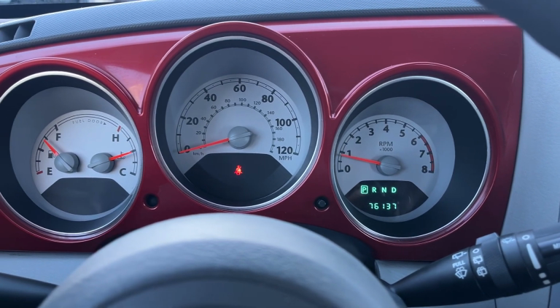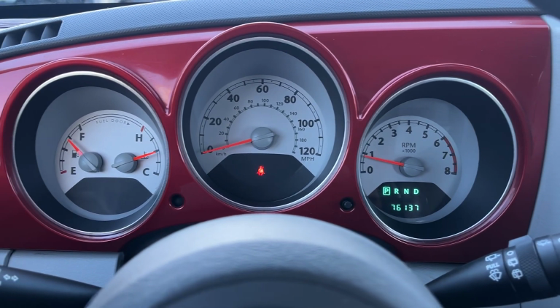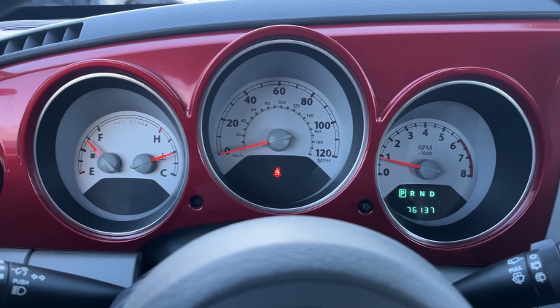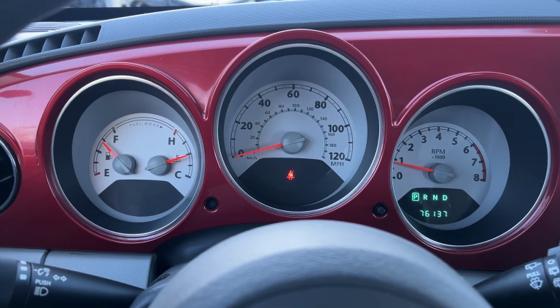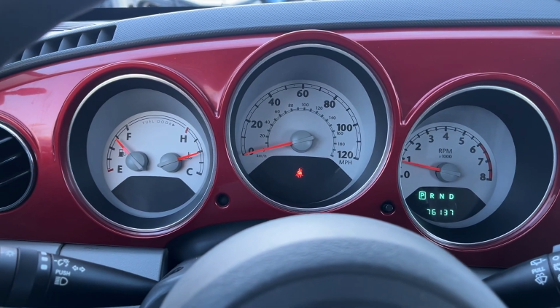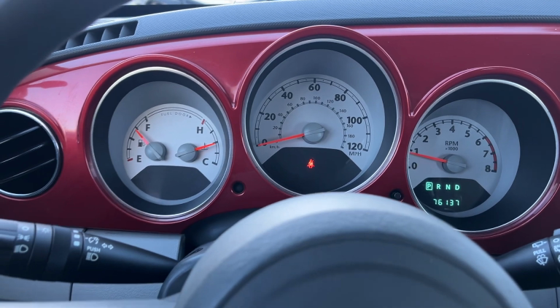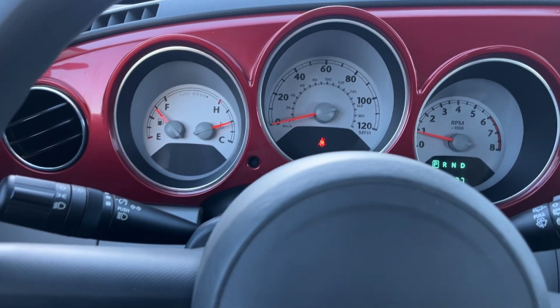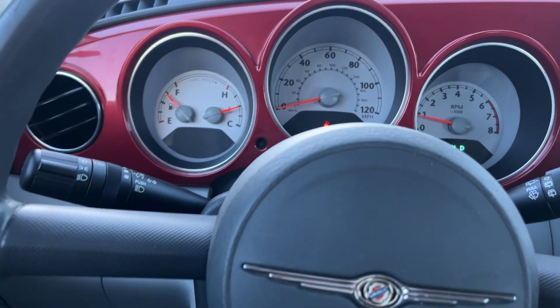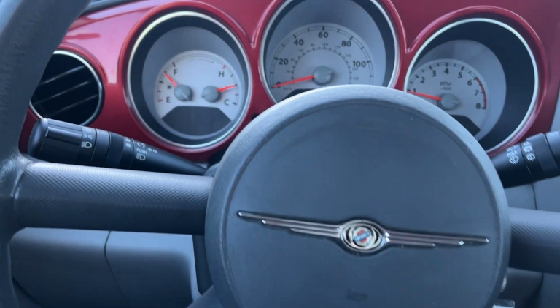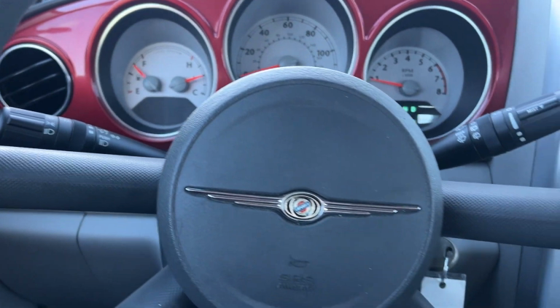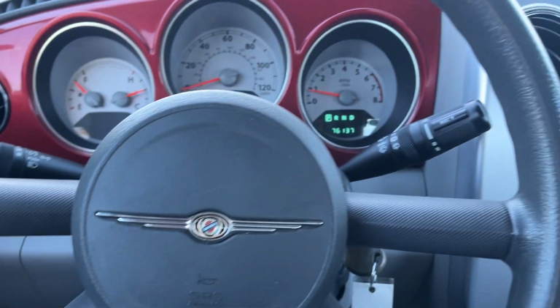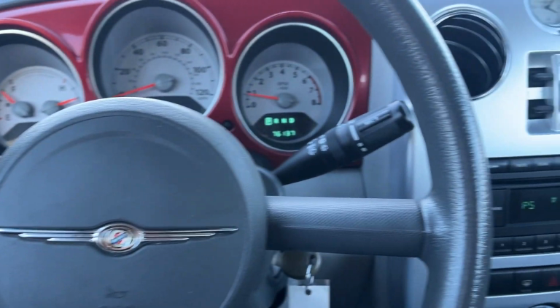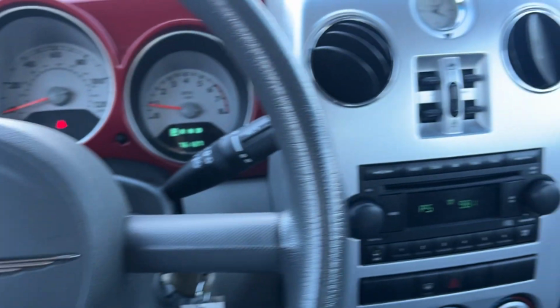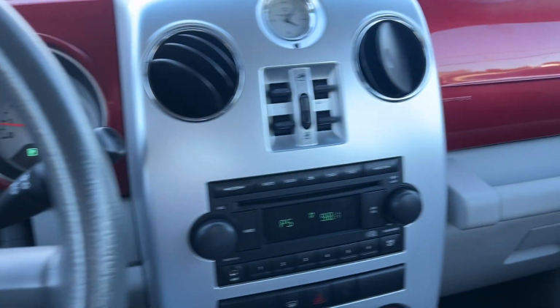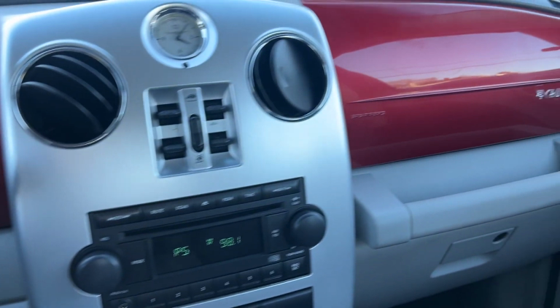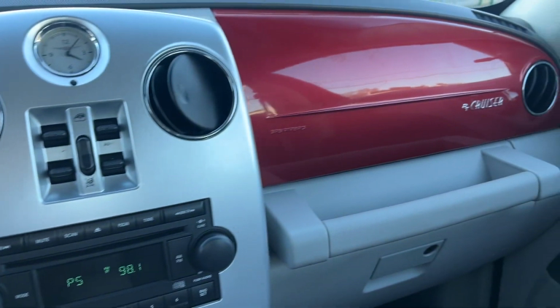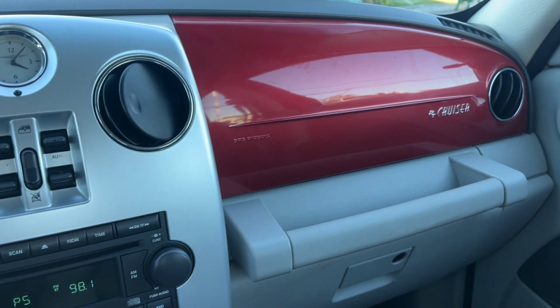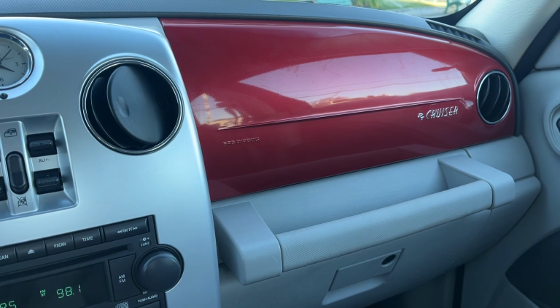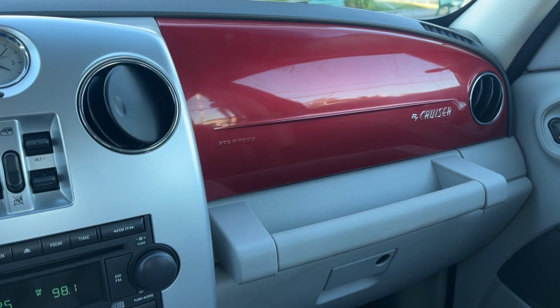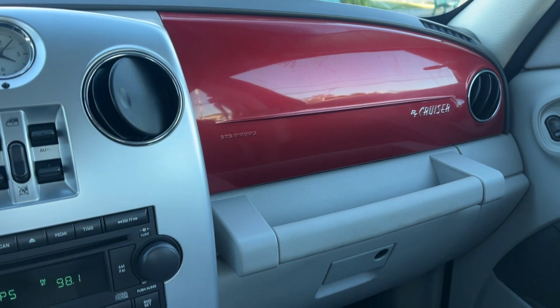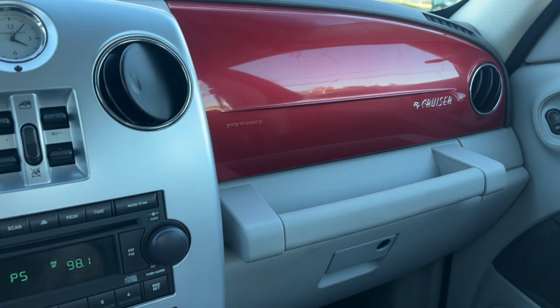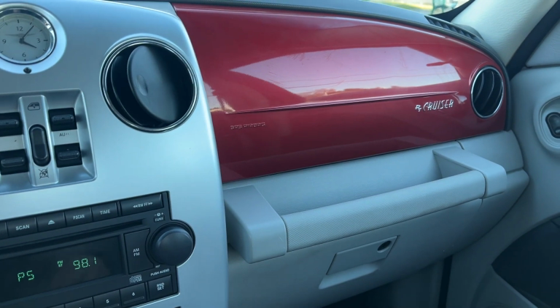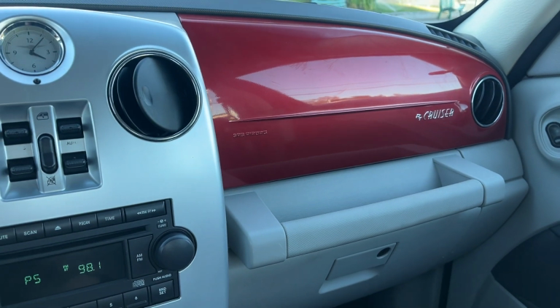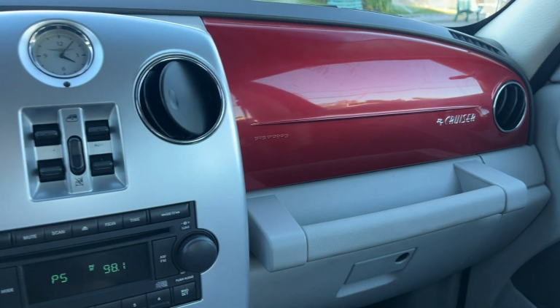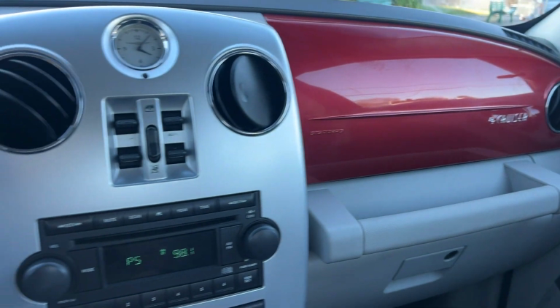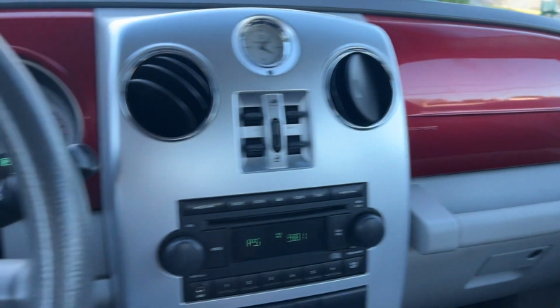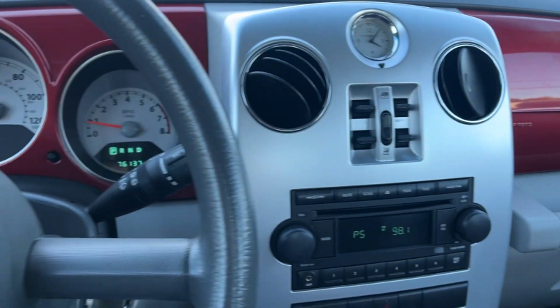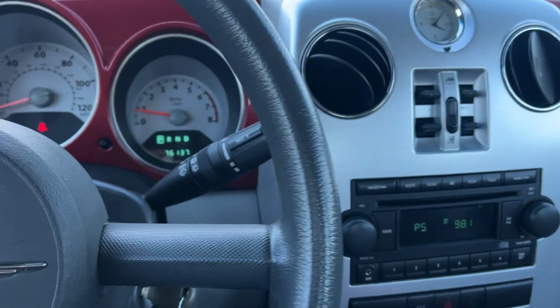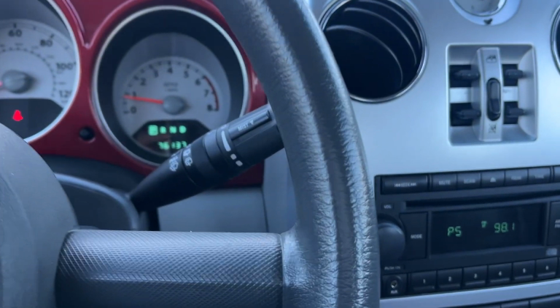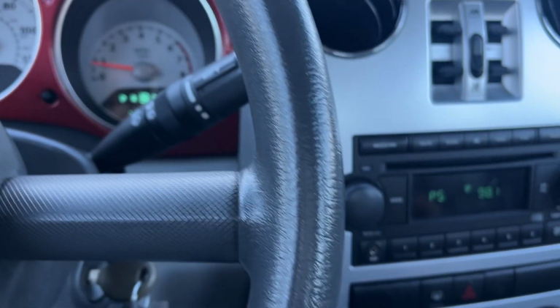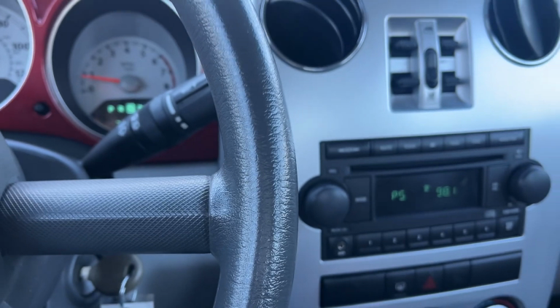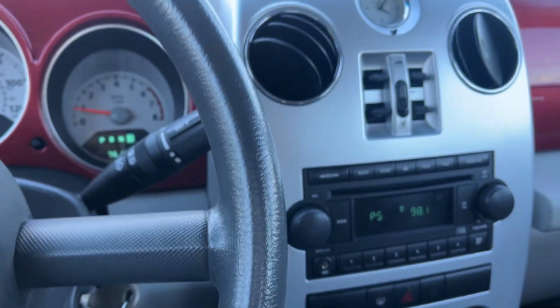76,137 miles, almost a full tank — three quarters. Nice. Even though gas prices are going down, wow, they're so cheap now. Anyways, here we go.